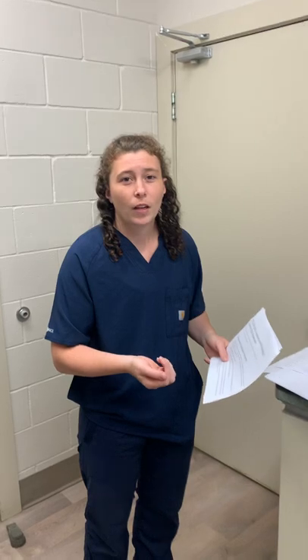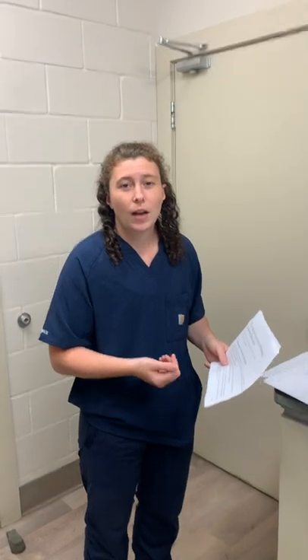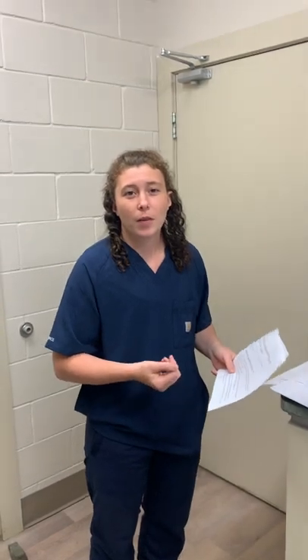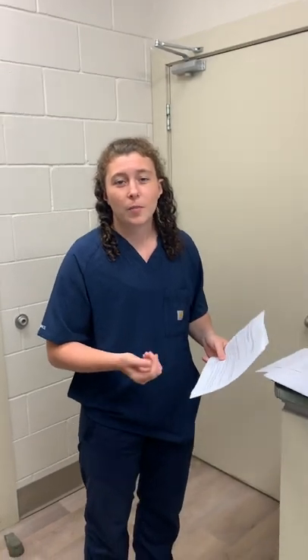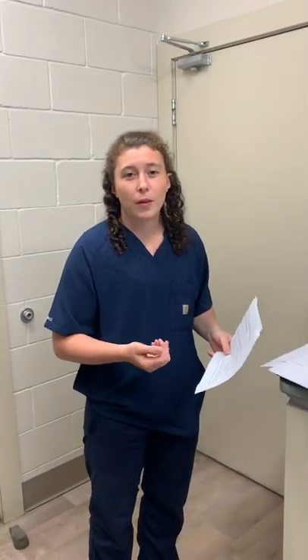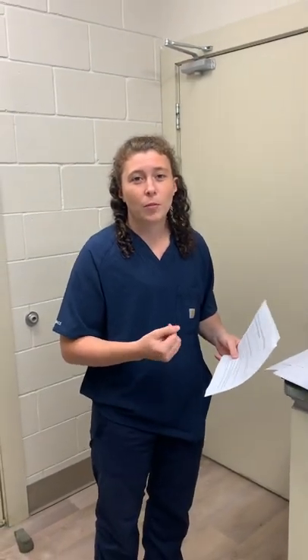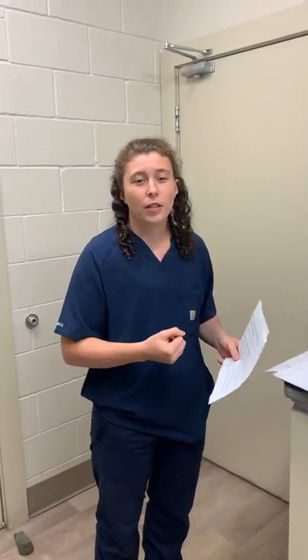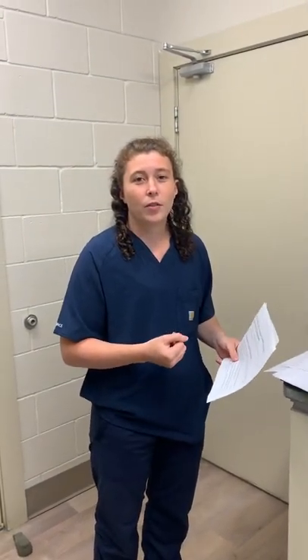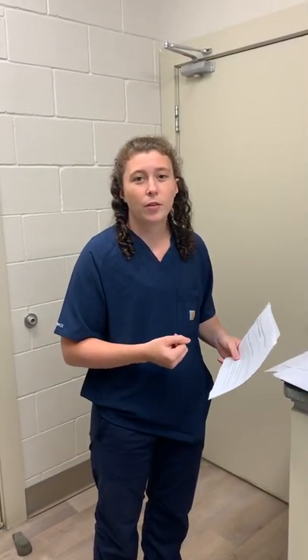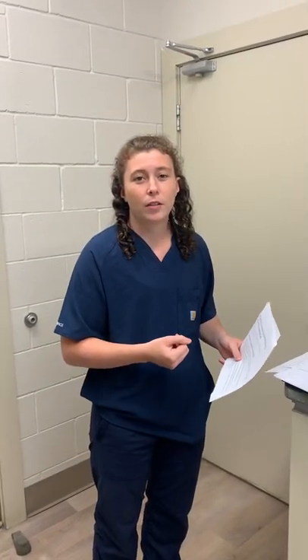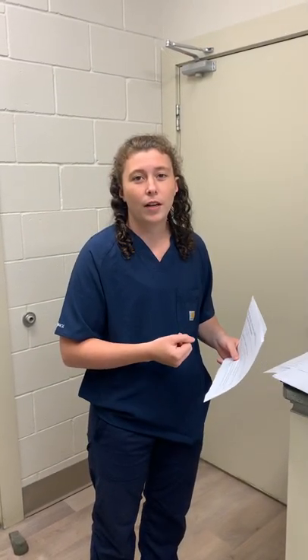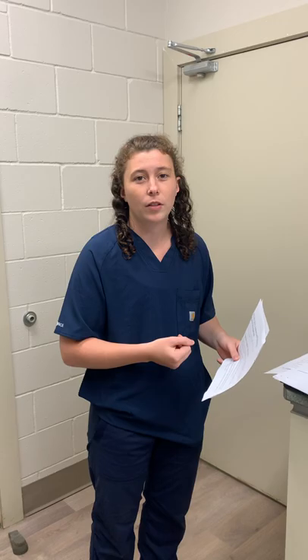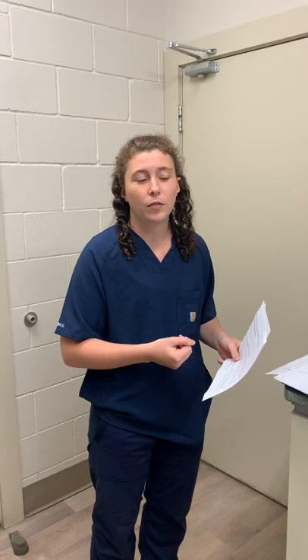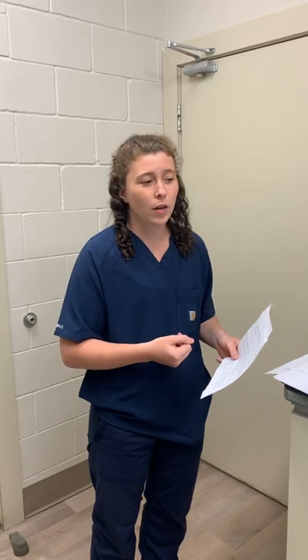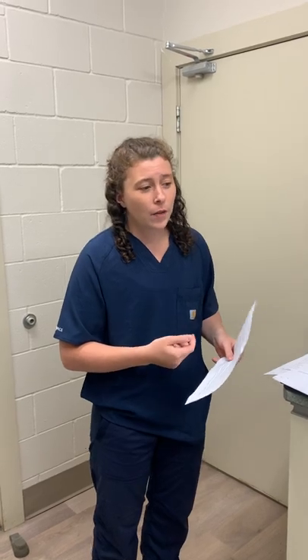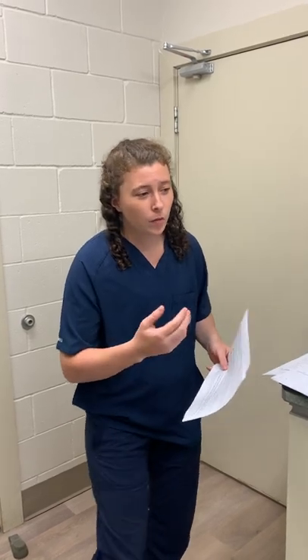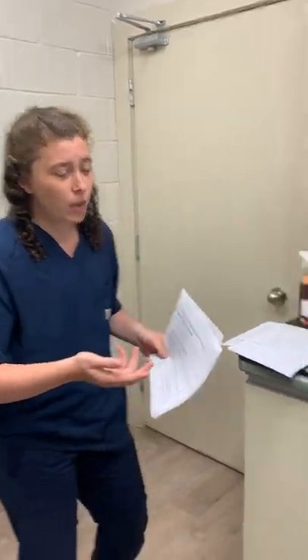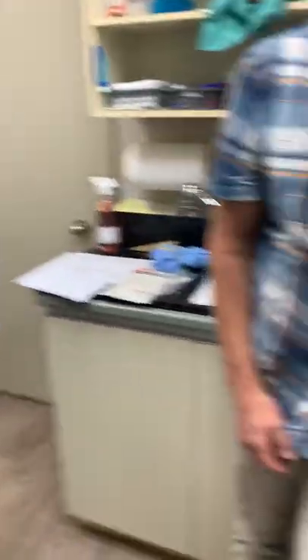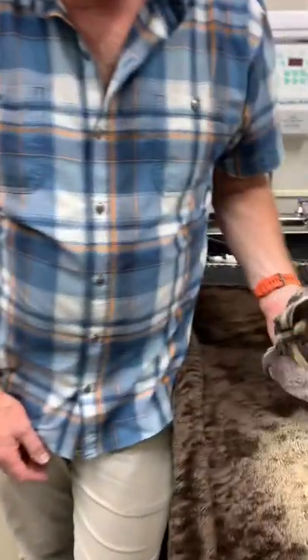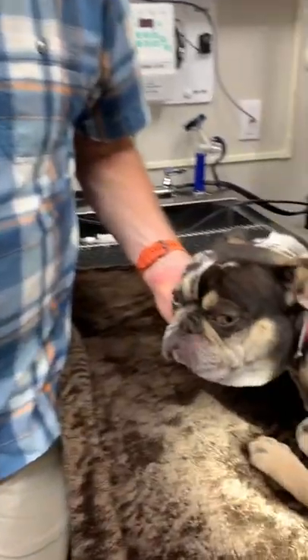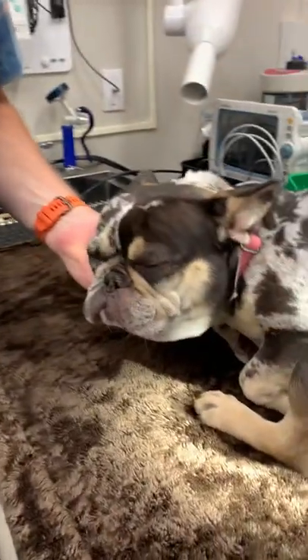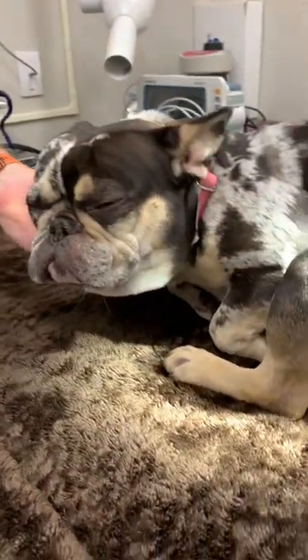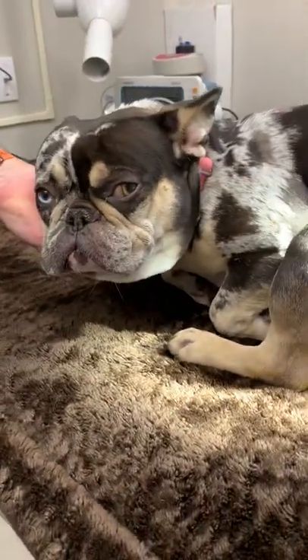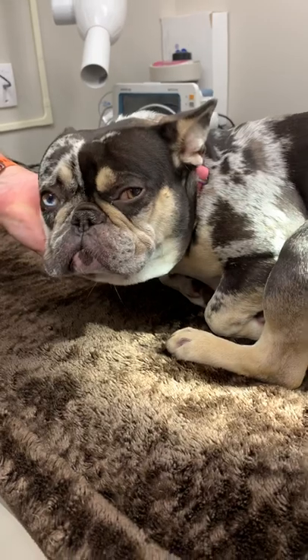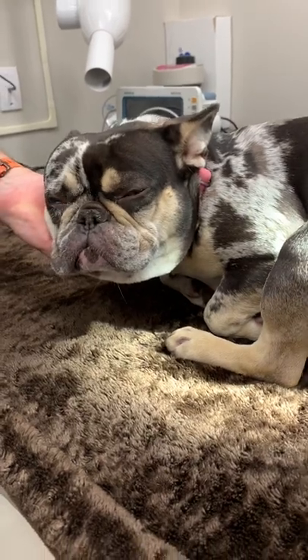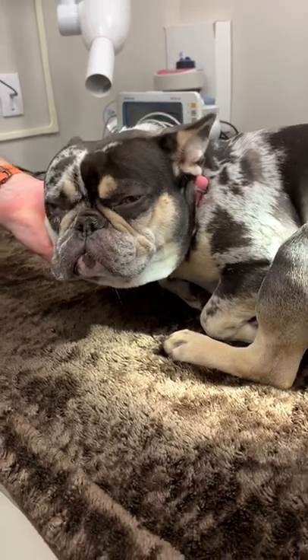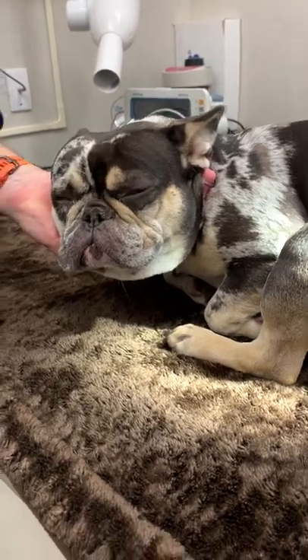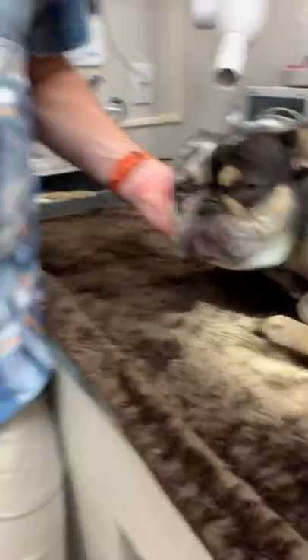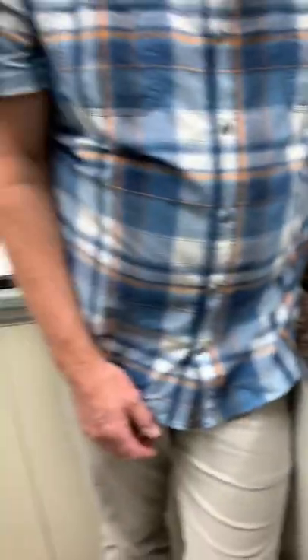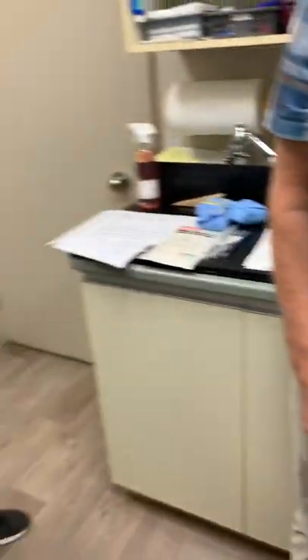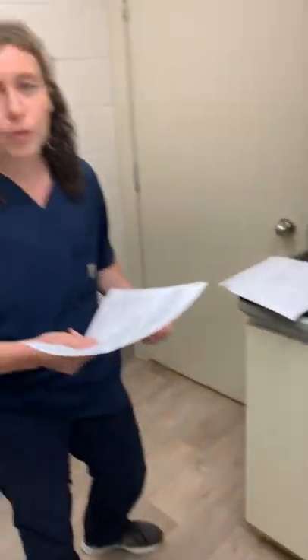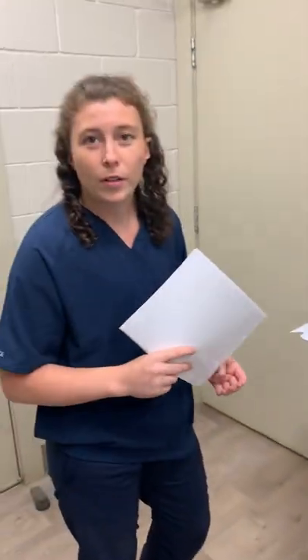Hi, my name is Sam Kippen. My student number is T00698764. This is Ro. She's an unspayed female, about a year and a half. We're going to be doing the vaginal cytology with Ro here today.